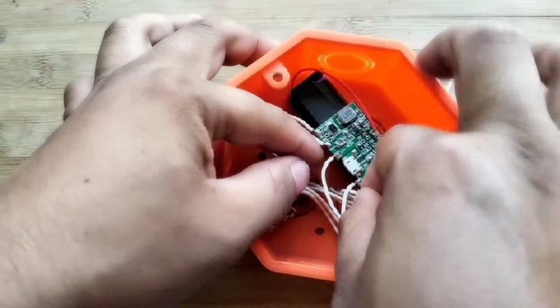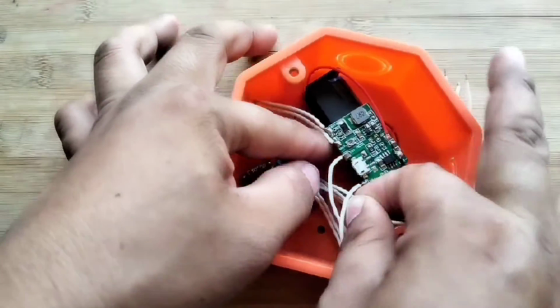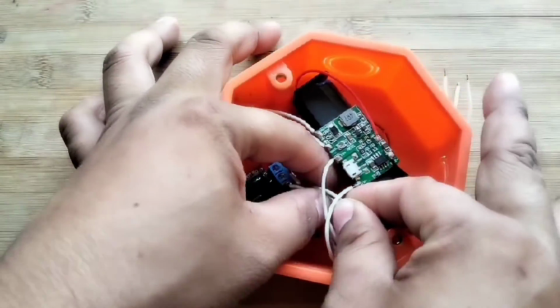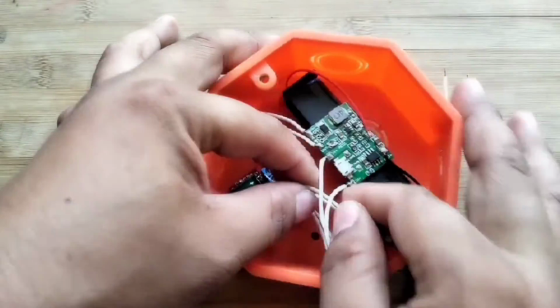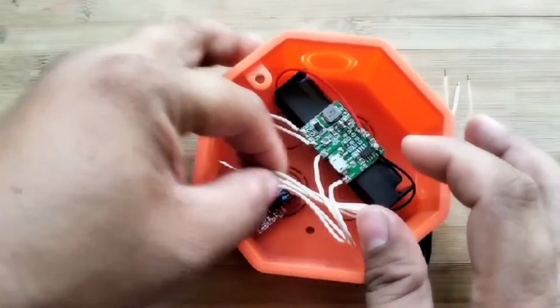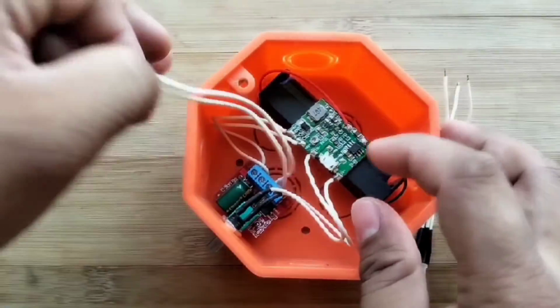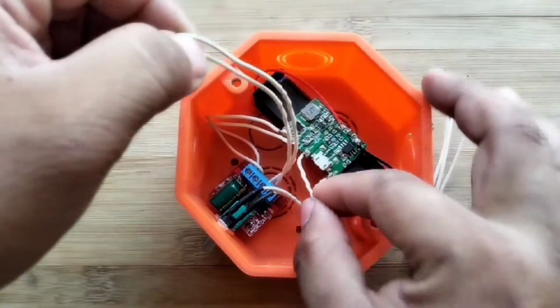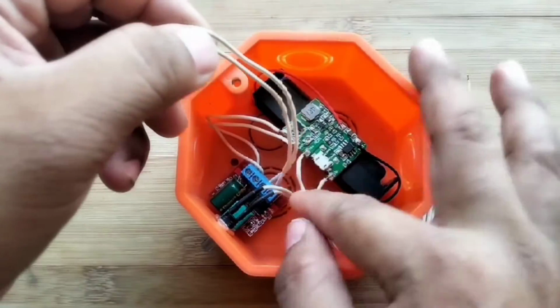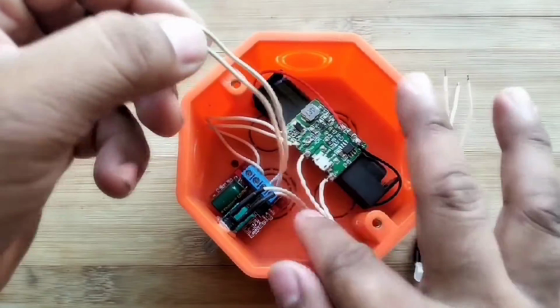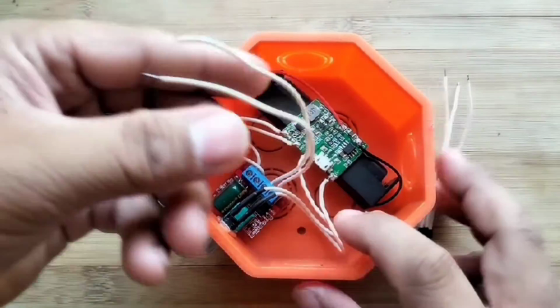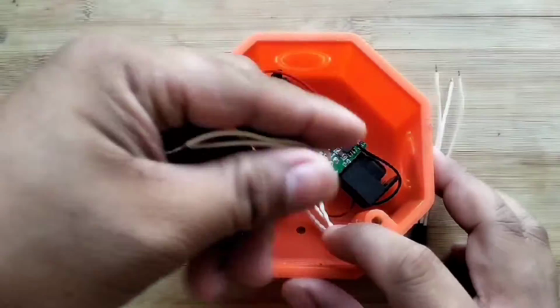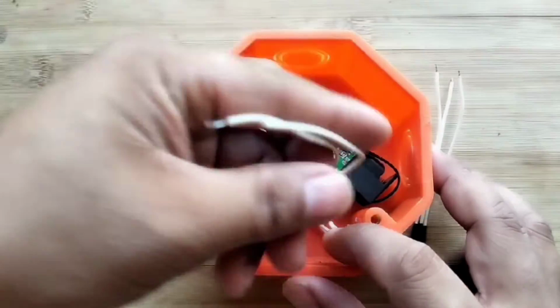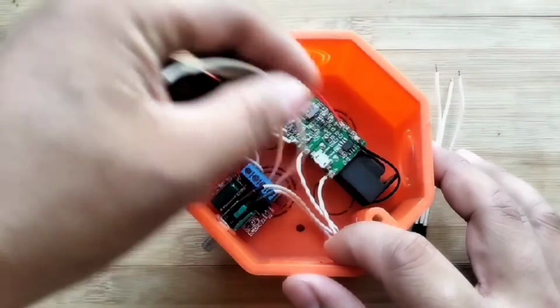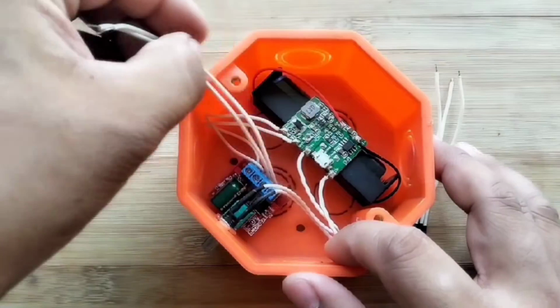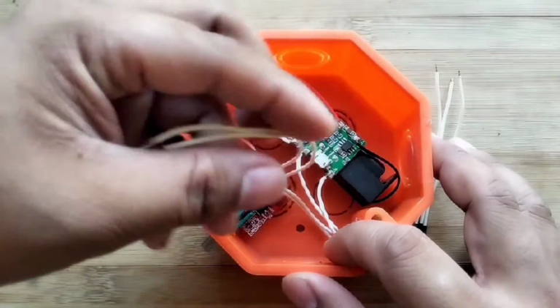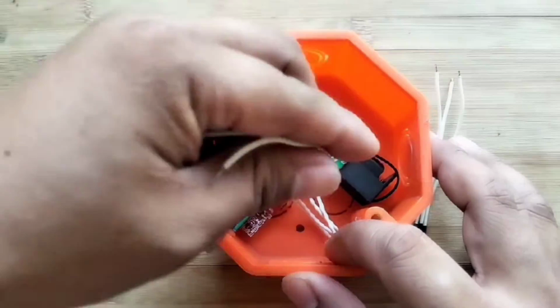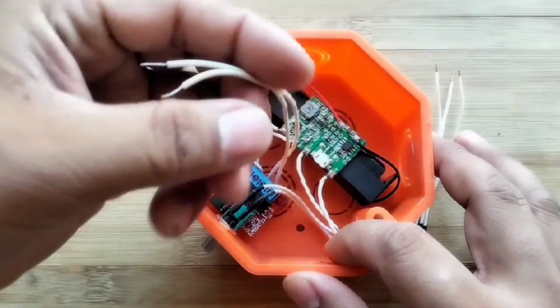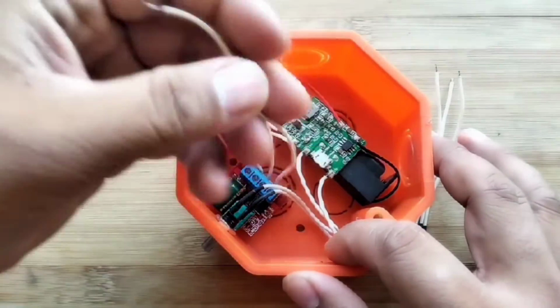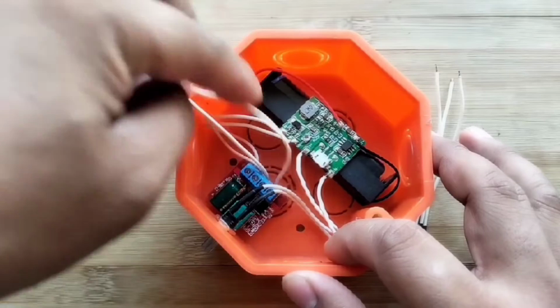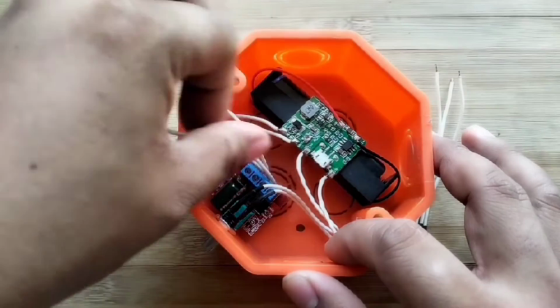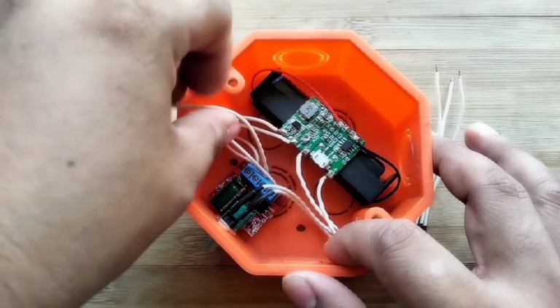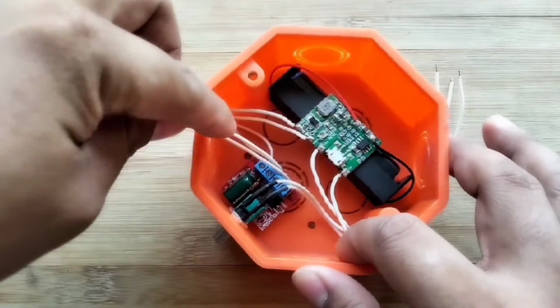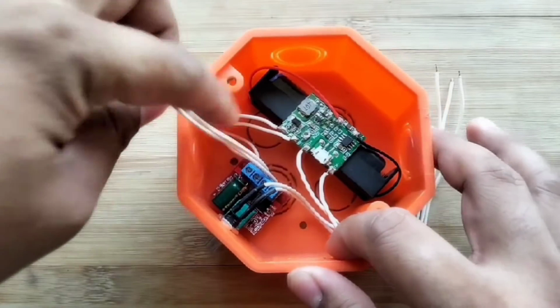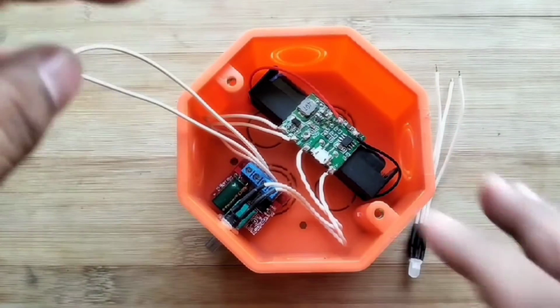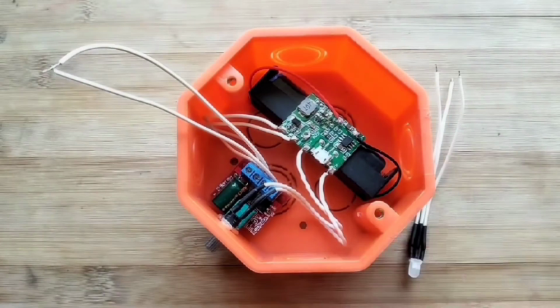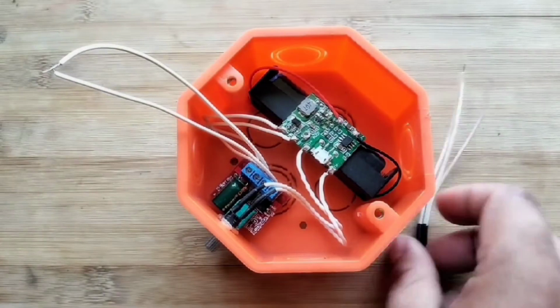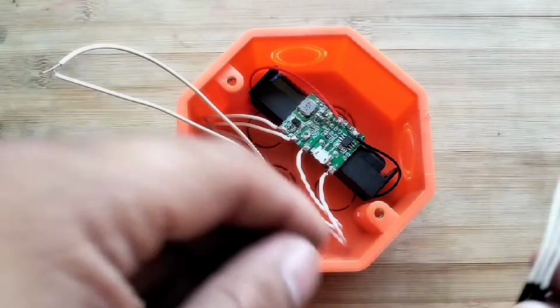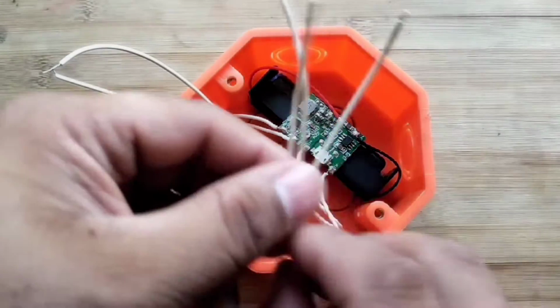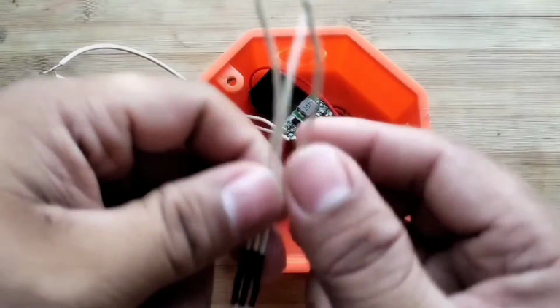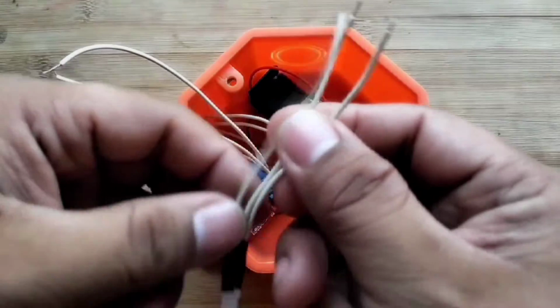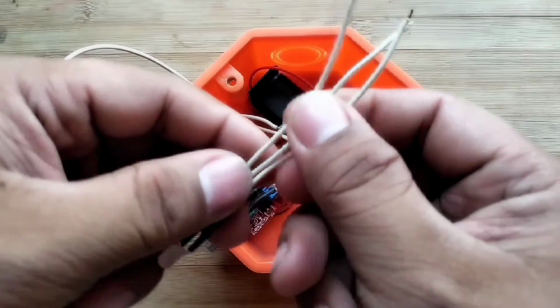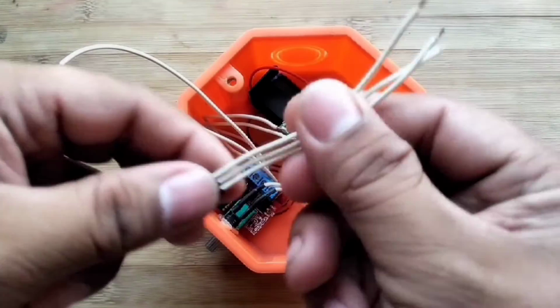I removed the two LED indicators of charging and battery full charged of the TP4056 module and converted them with this LED.